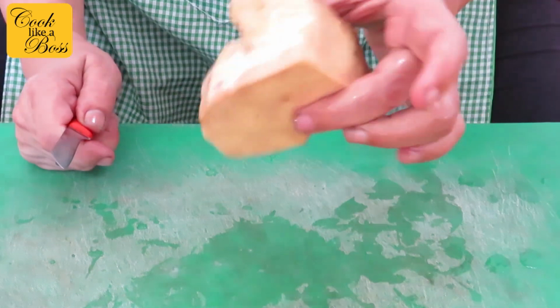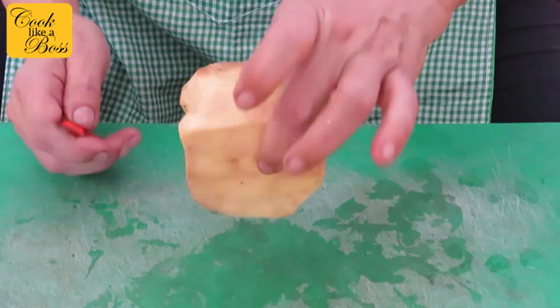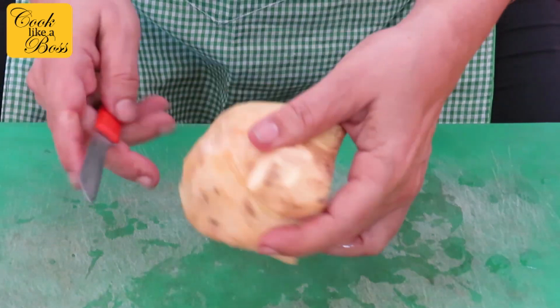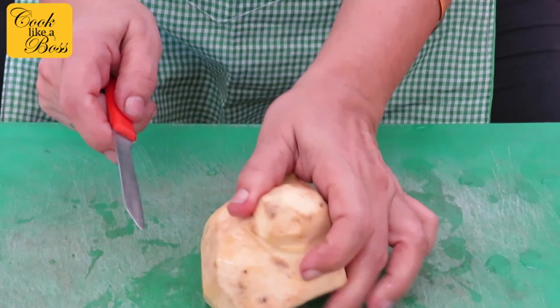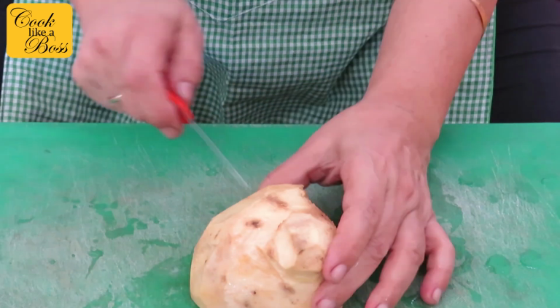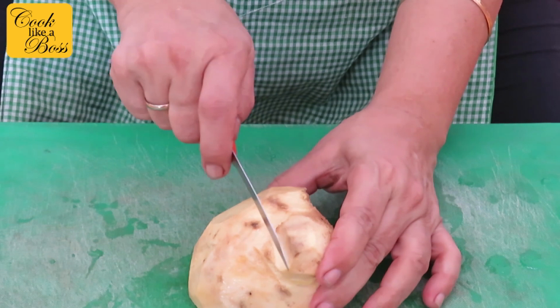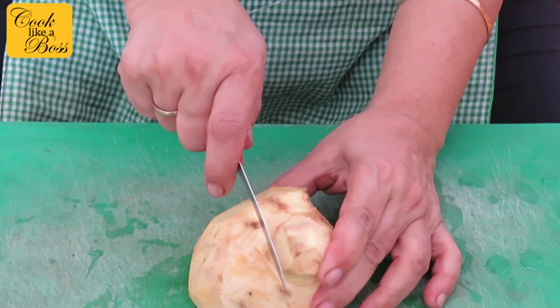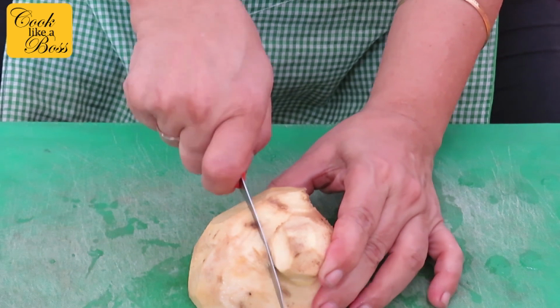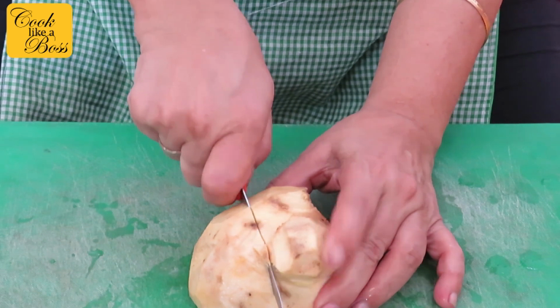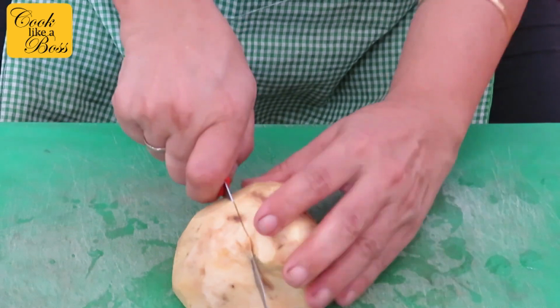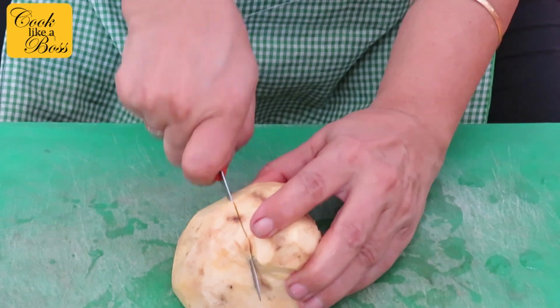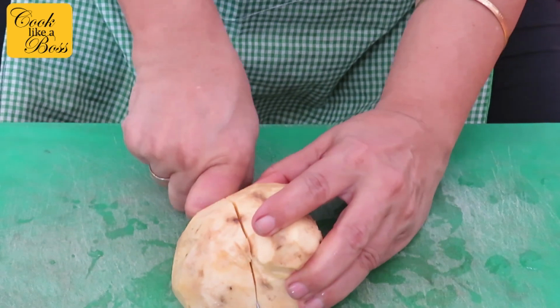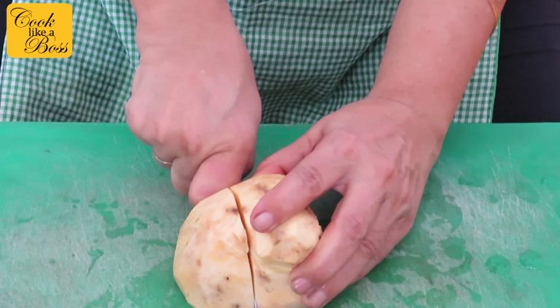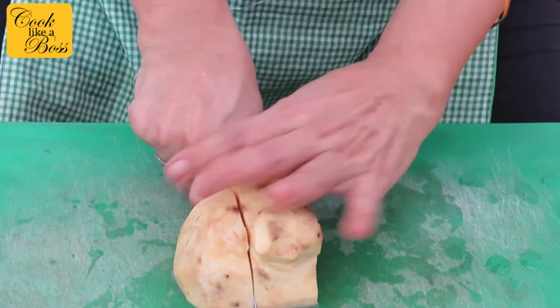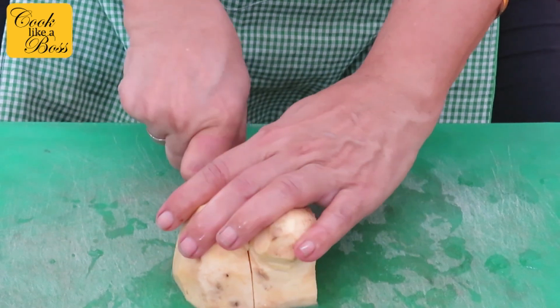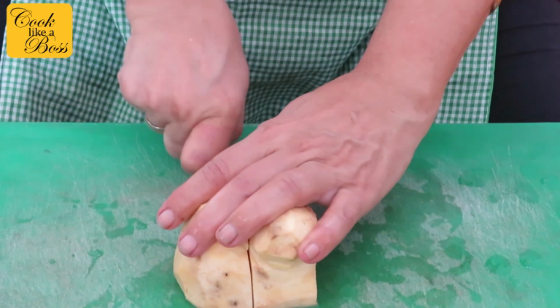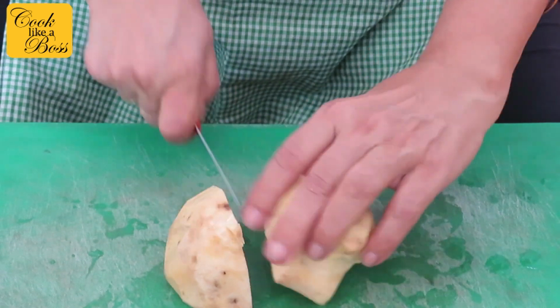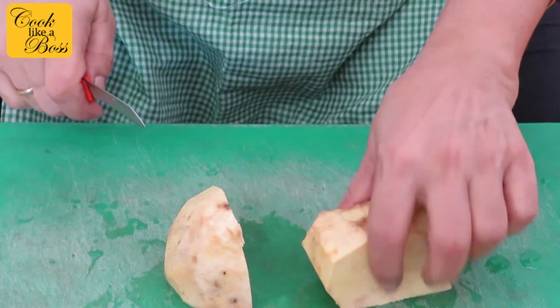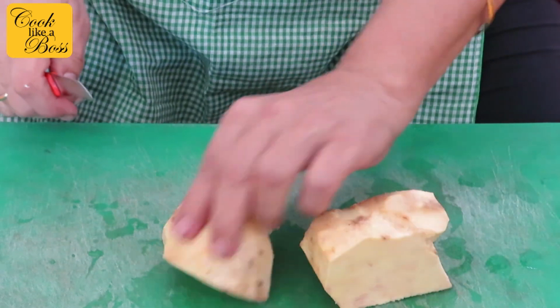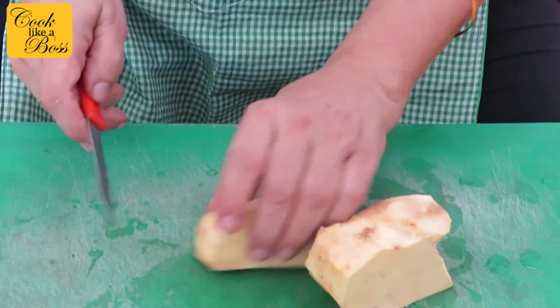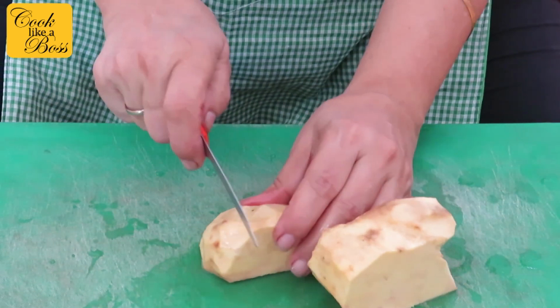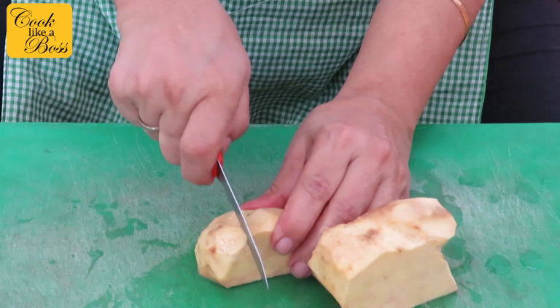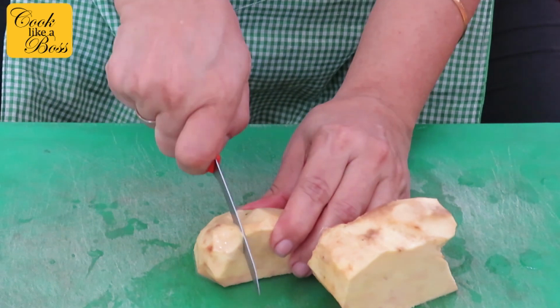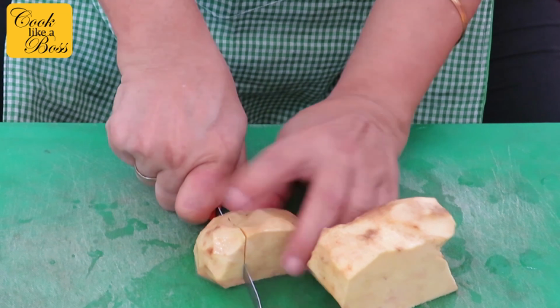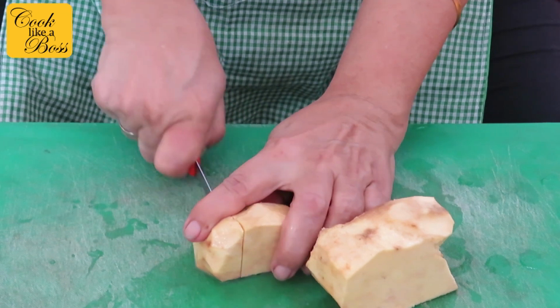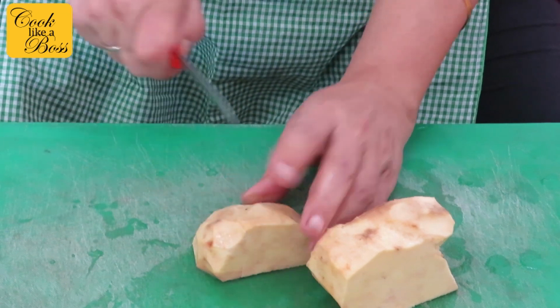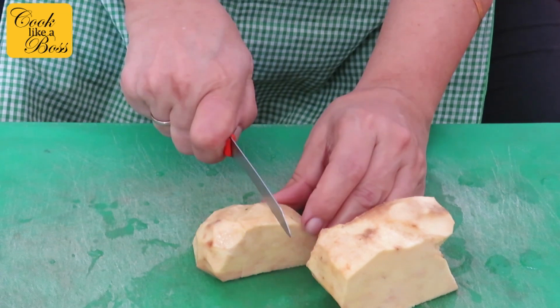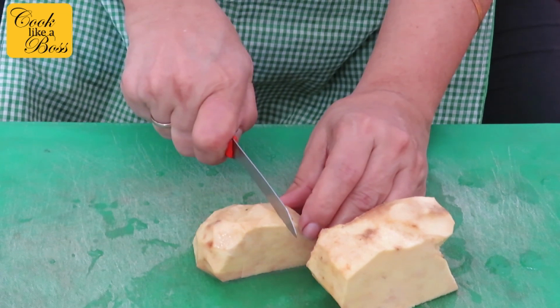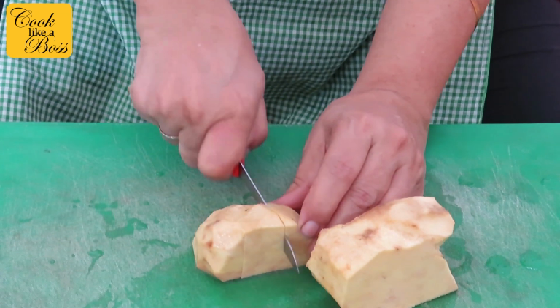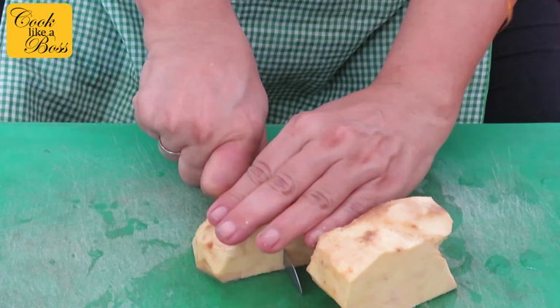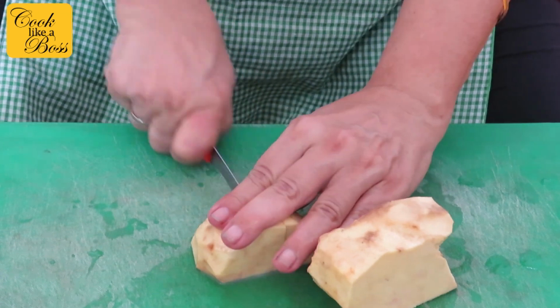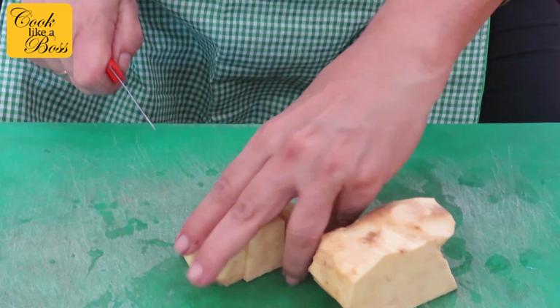Similarly, for the yam, cut it into 2-inch cubes. Keep them in a bowl of water while you are cutting the rest, so they don't get oxidized.